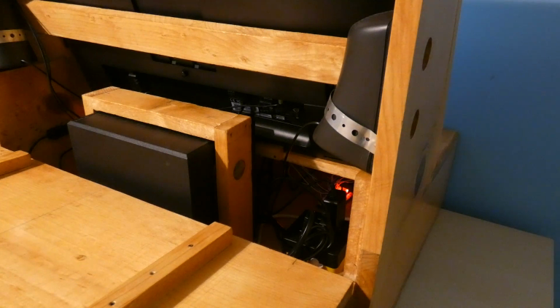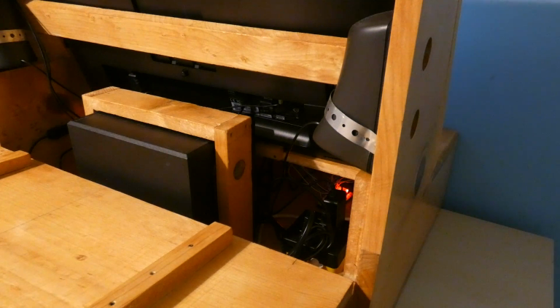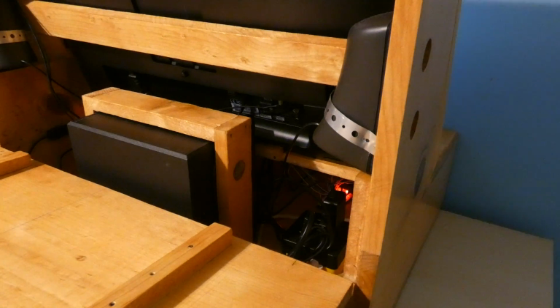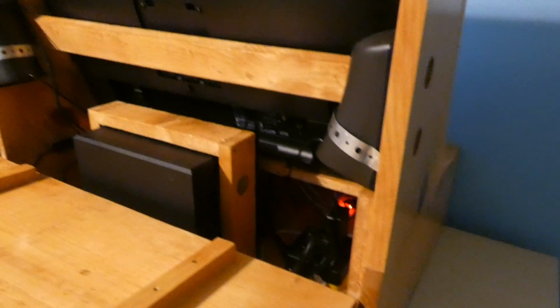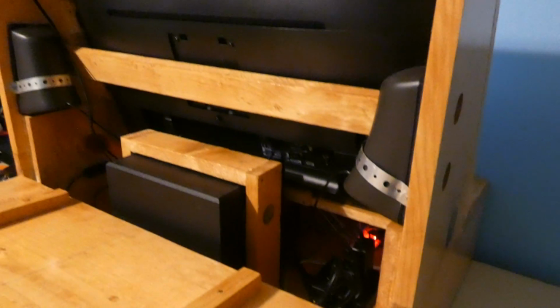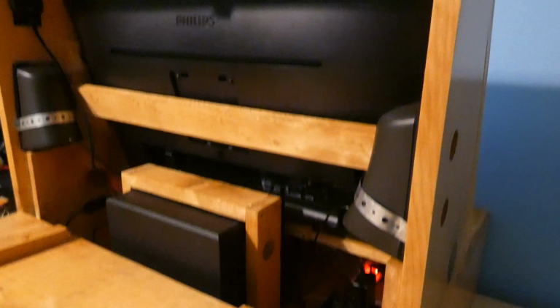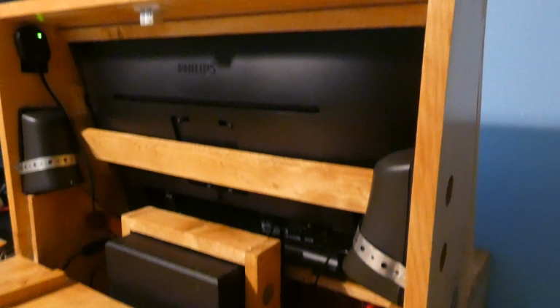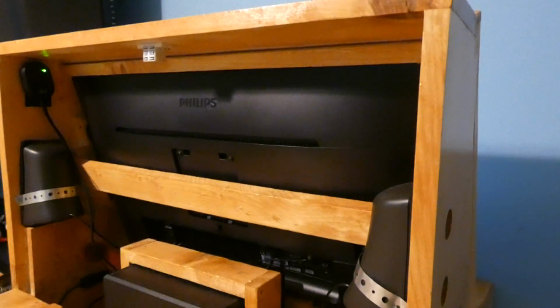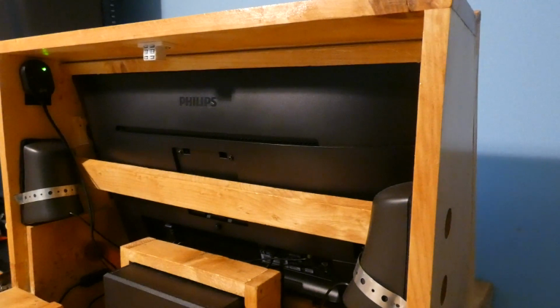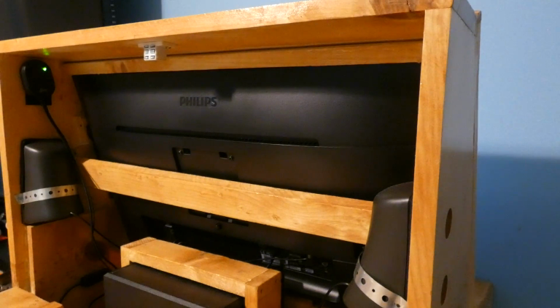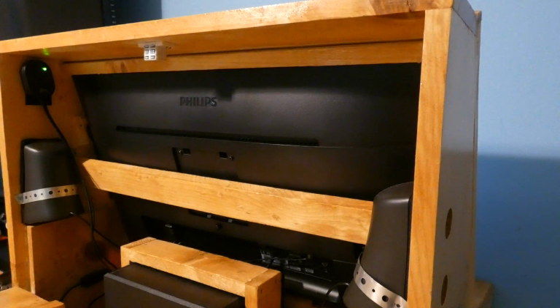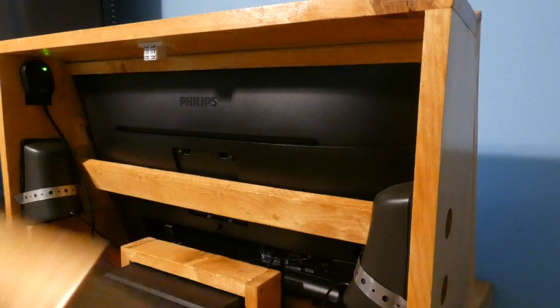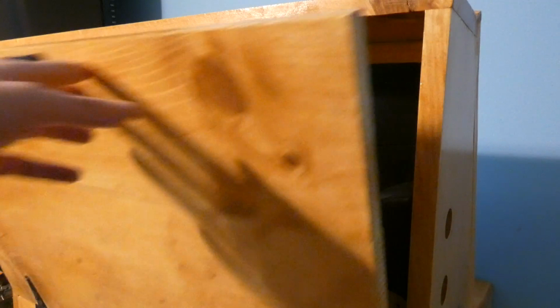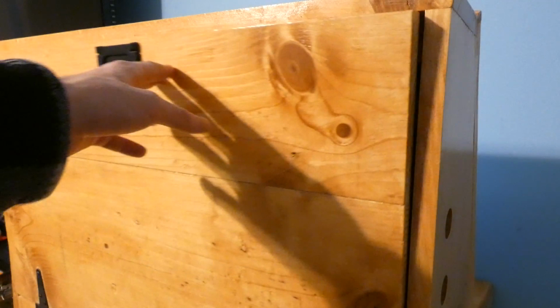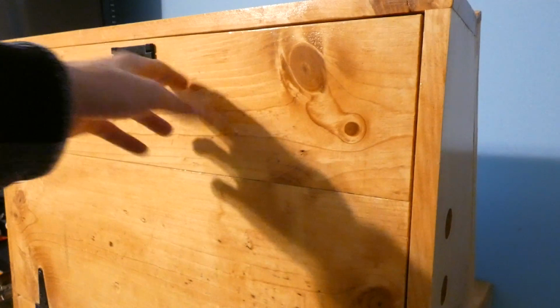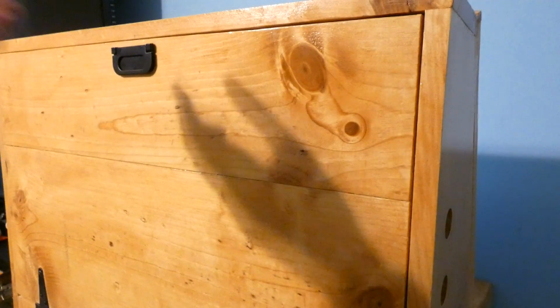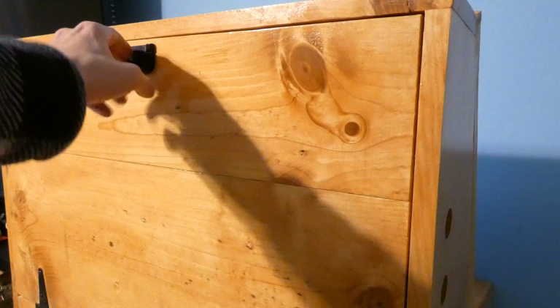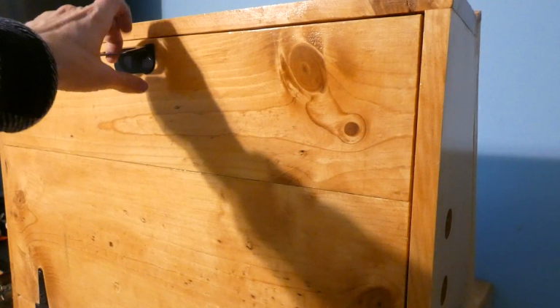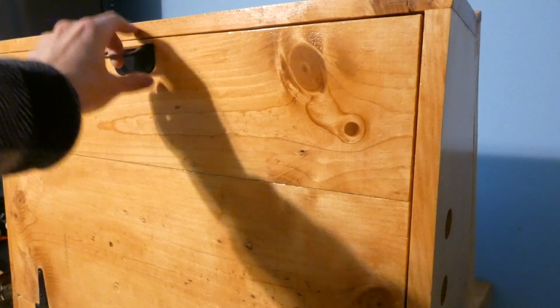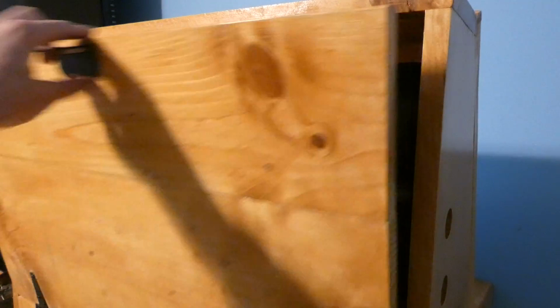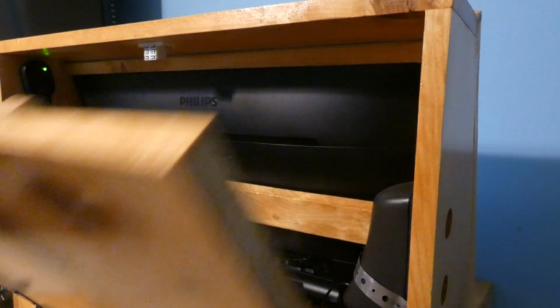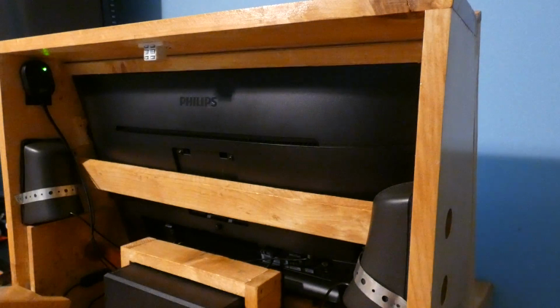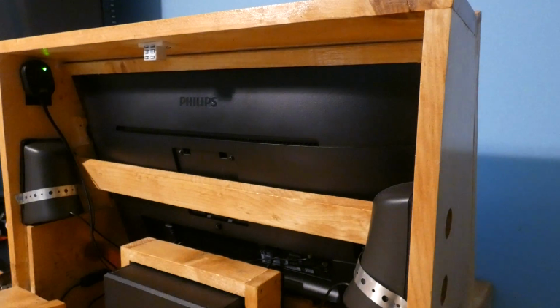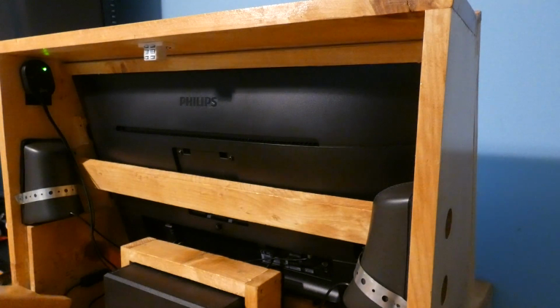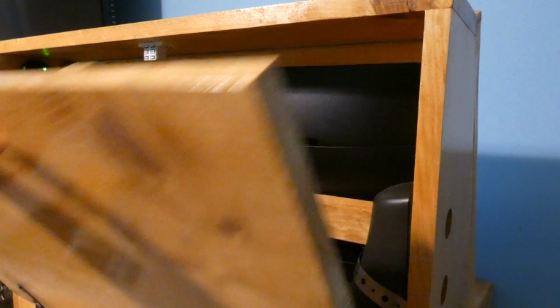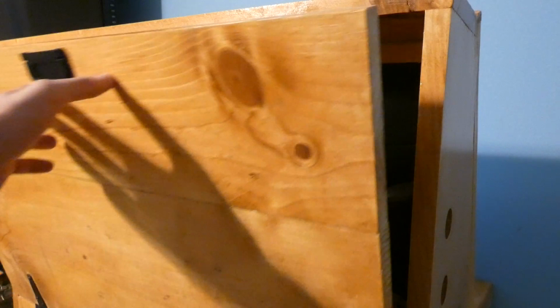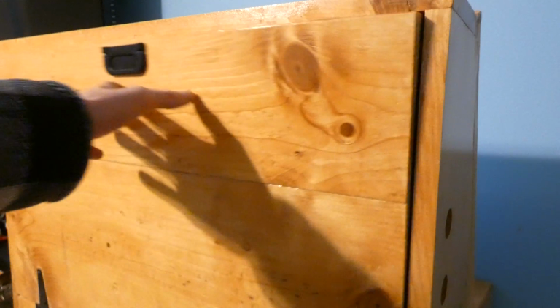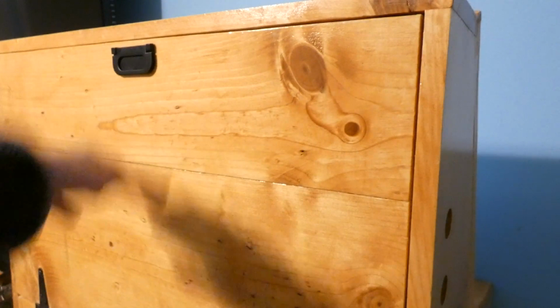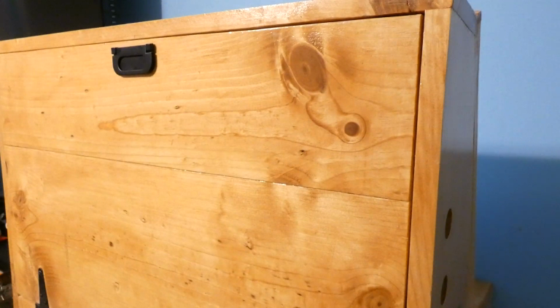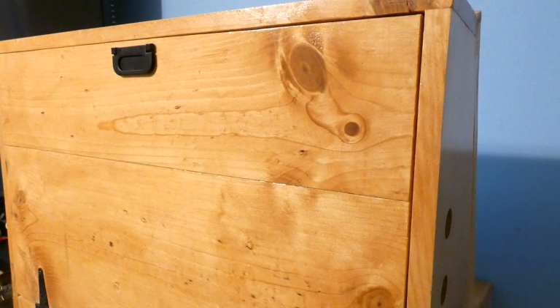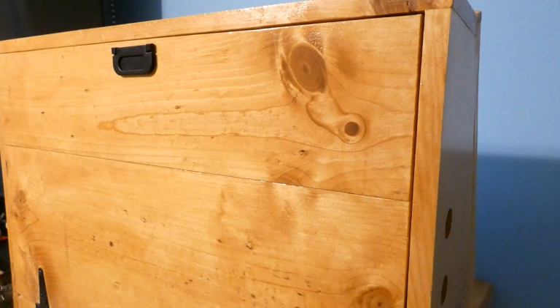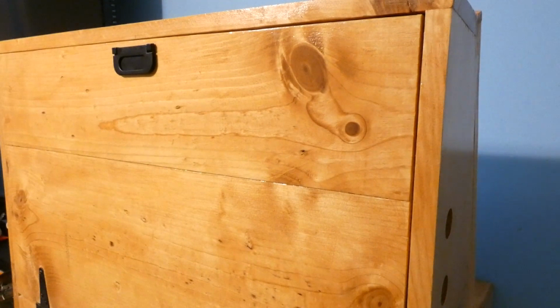Another thing I want to point out is the magnetic closing for the actual door — so it kind of latches shut with just a magnet. Super easy, super simple, and I absolutely love it. Next, let's flip it around and have some fun.